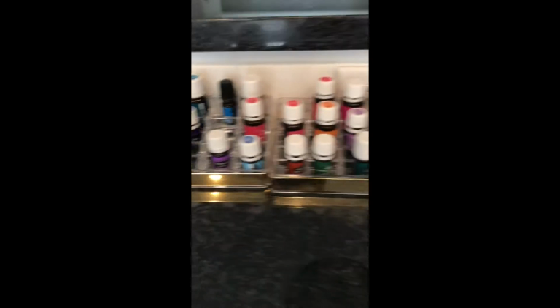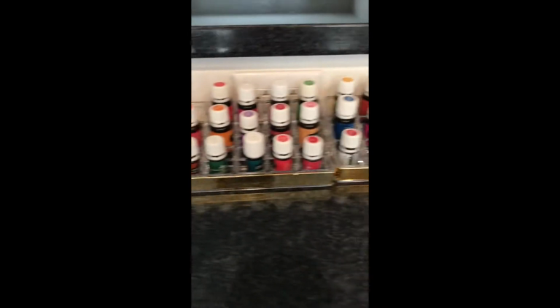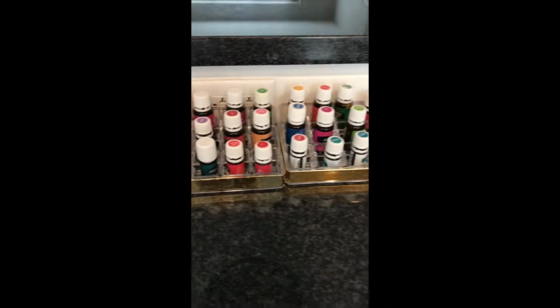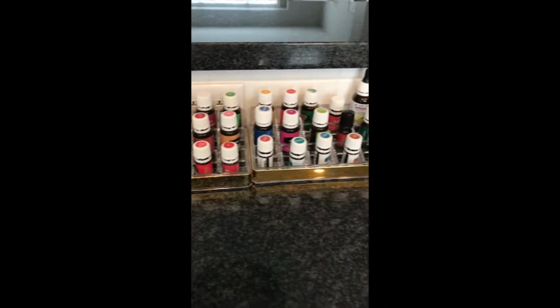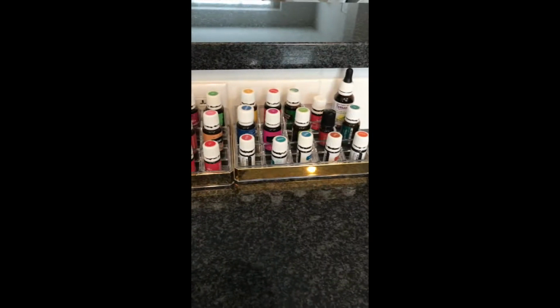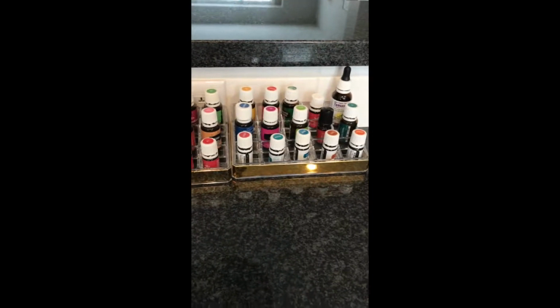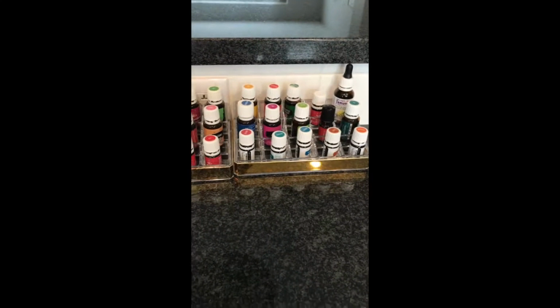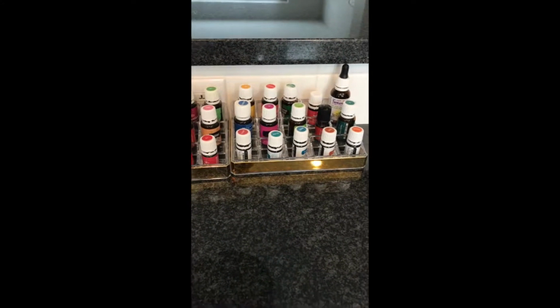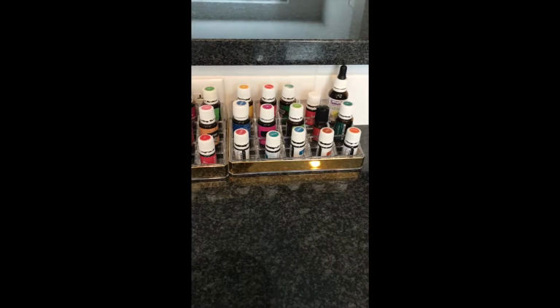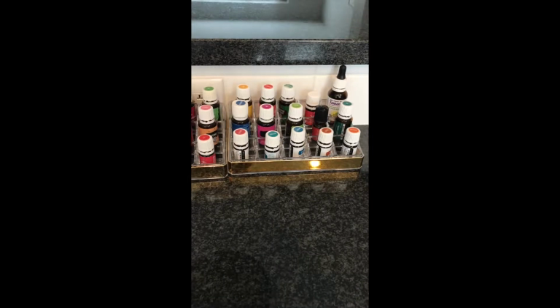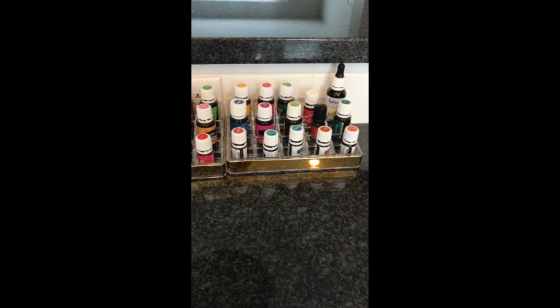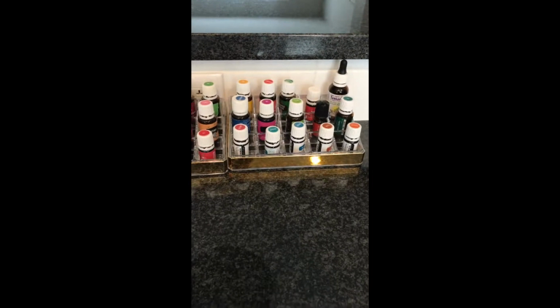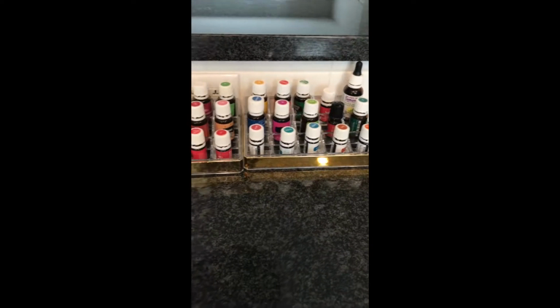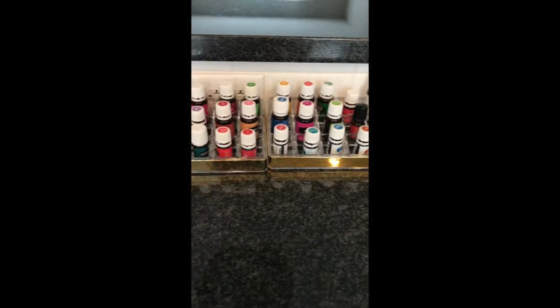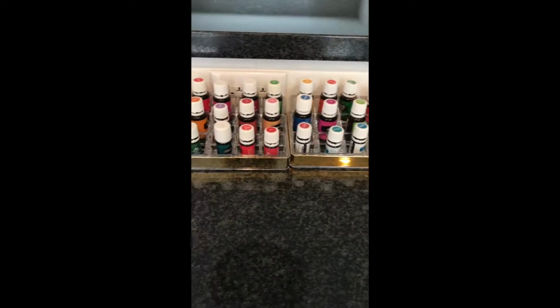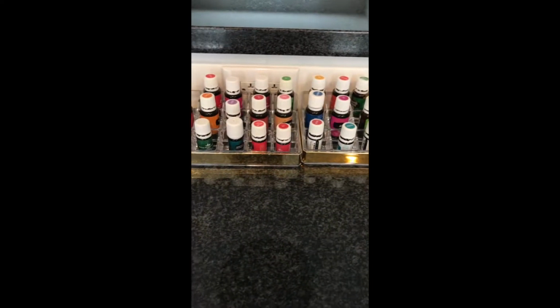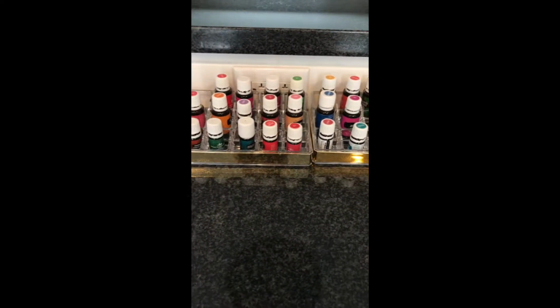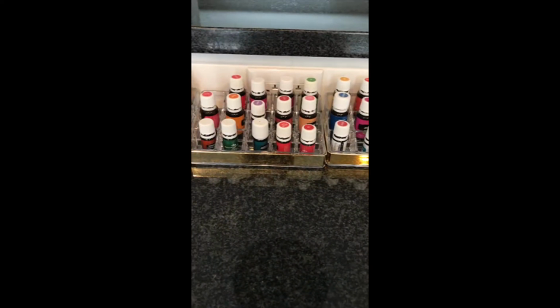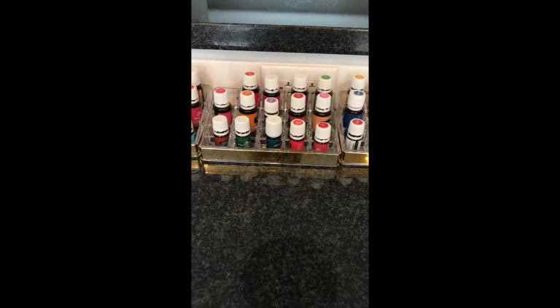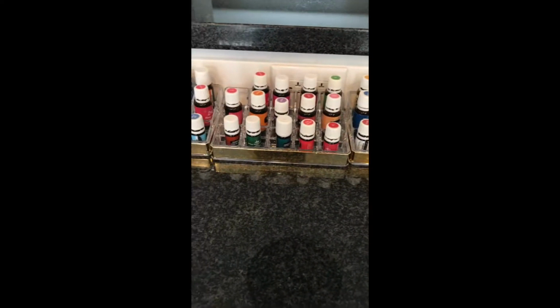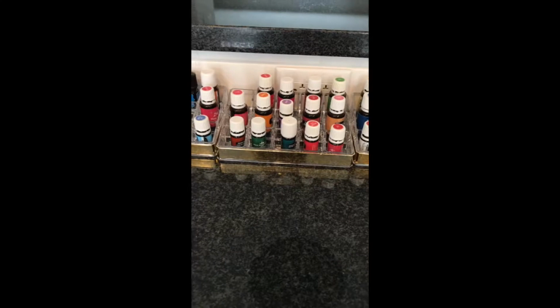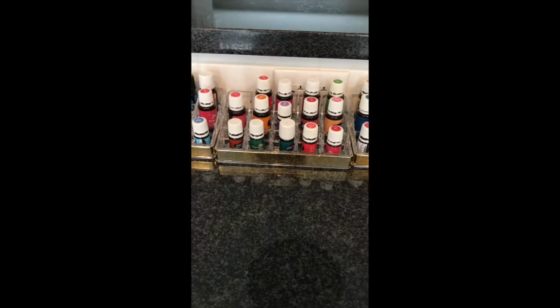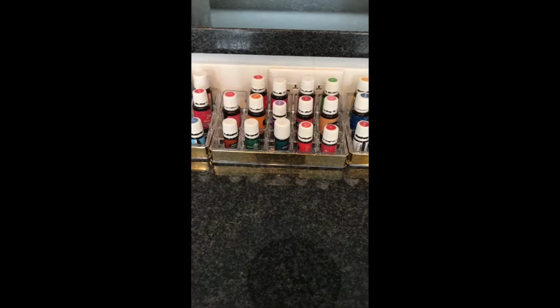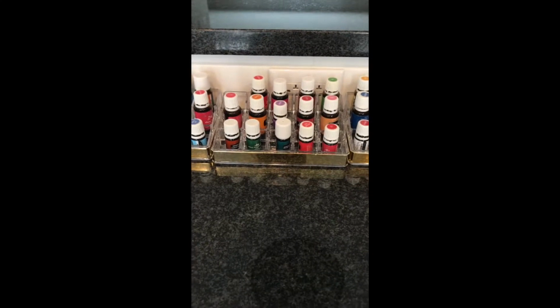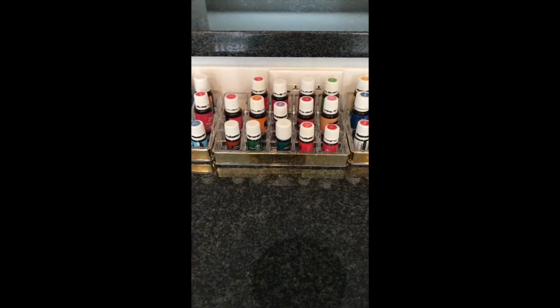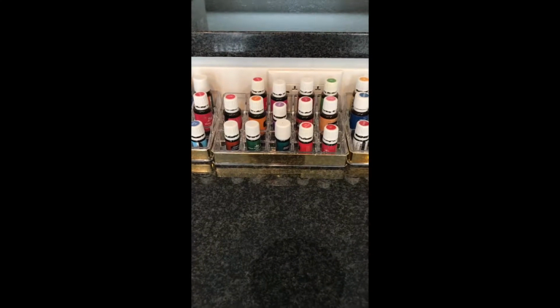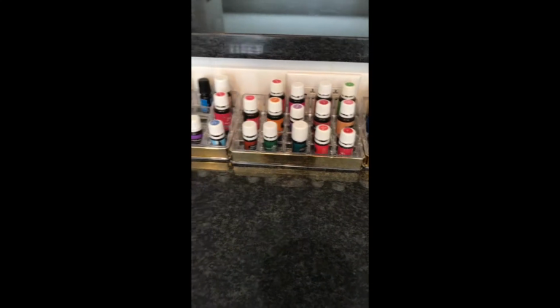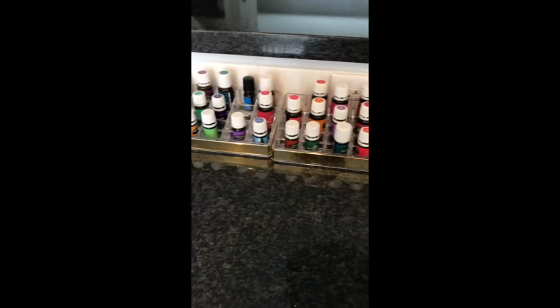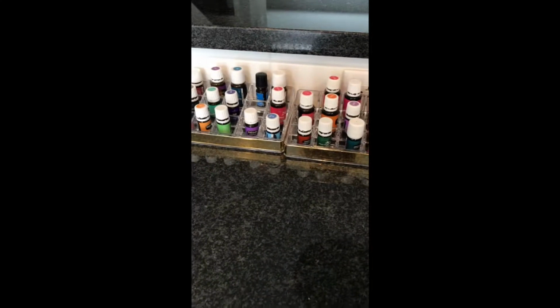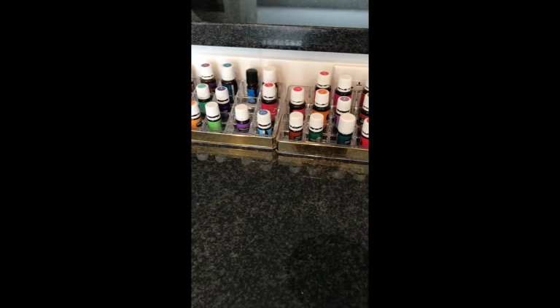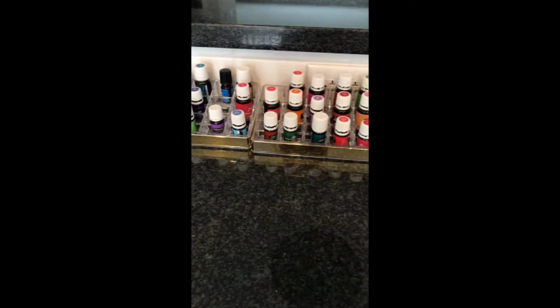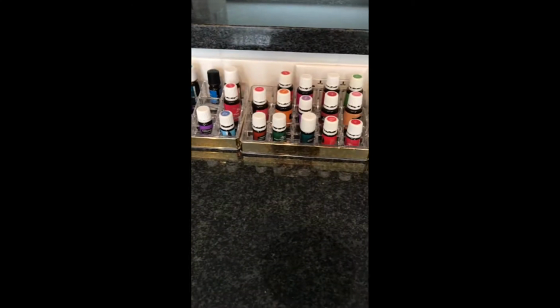These are Young Living Essential Oils. I only use theirs because they are the best quality you can buy. They are seed to seal — they own their own farms, they are not just a re-bottling company. That's really important to me. They are beyond organic and the best bang for your buck.